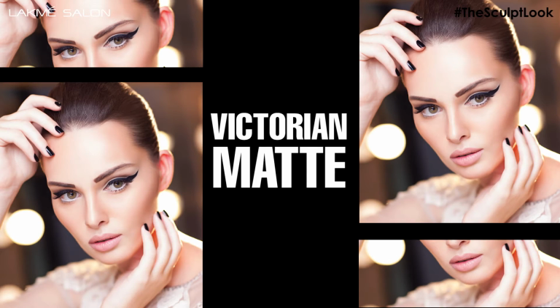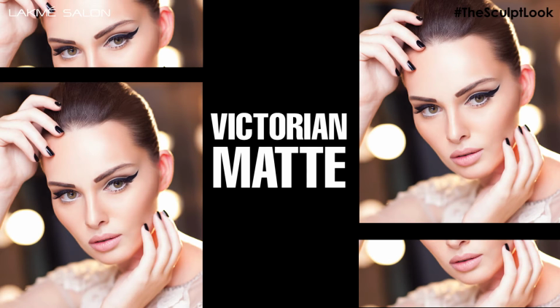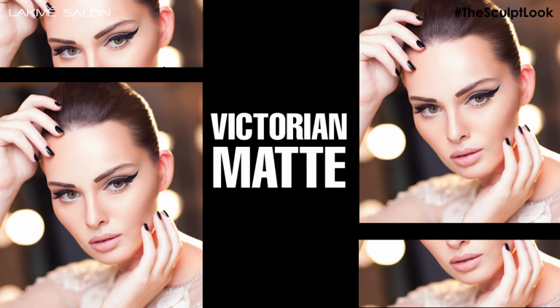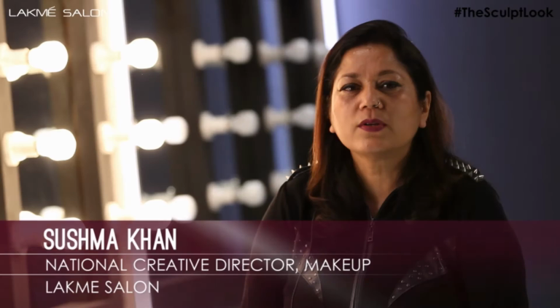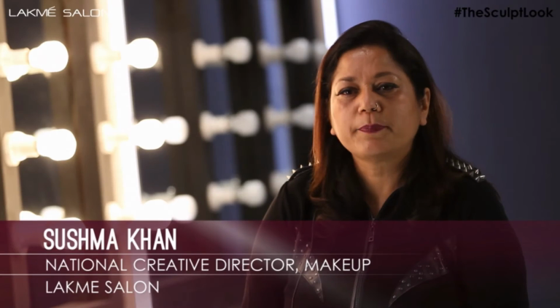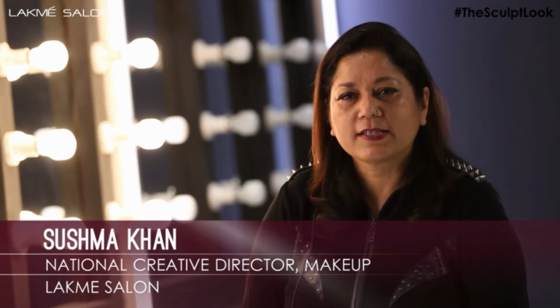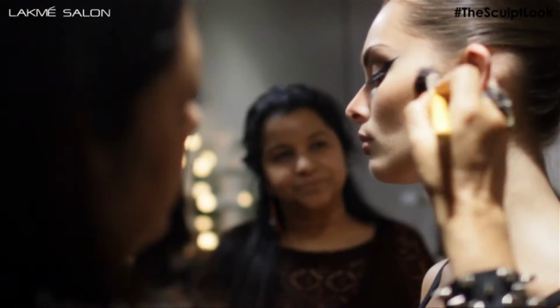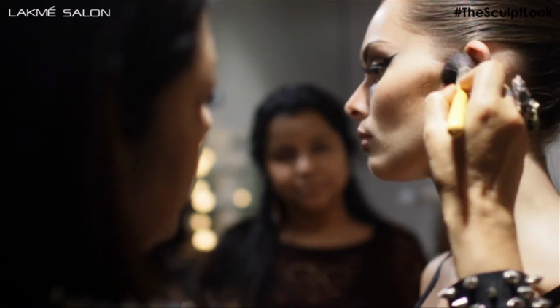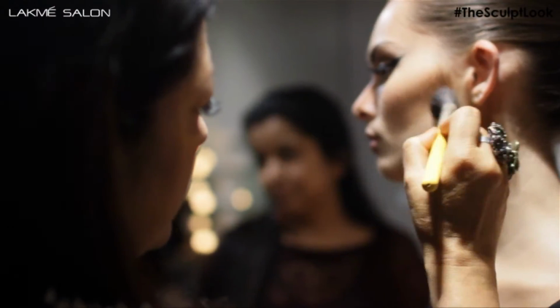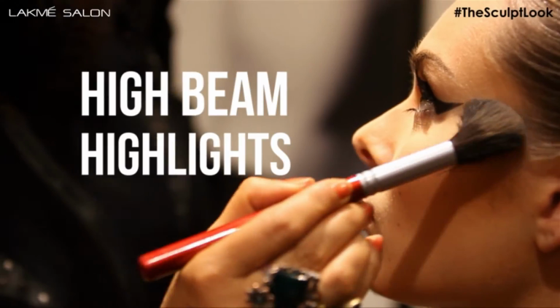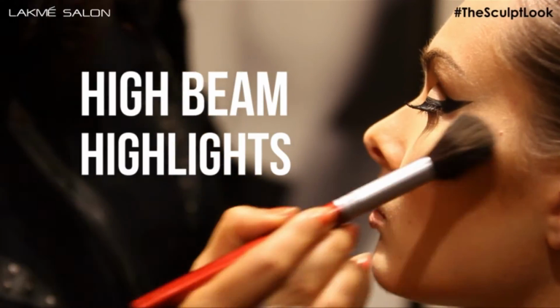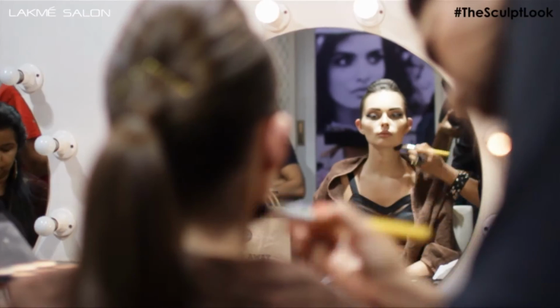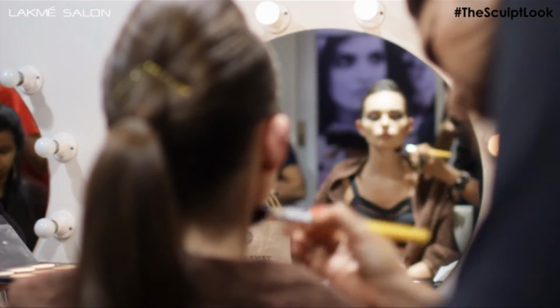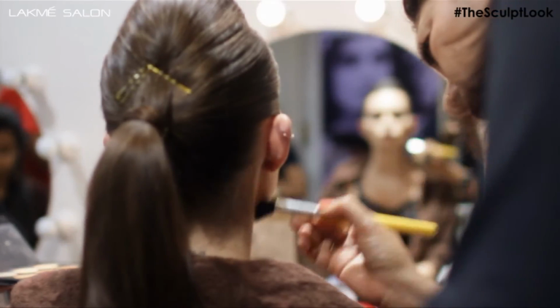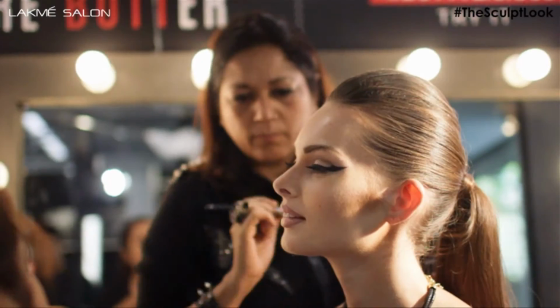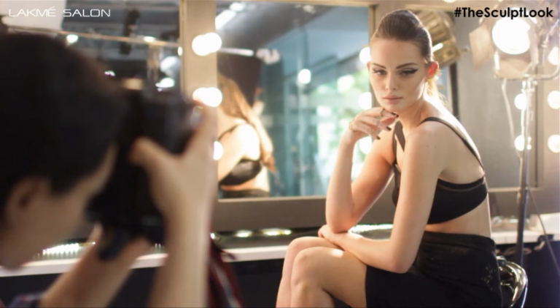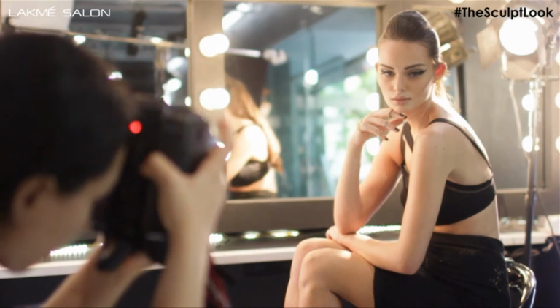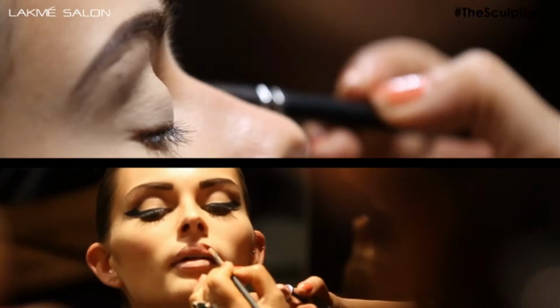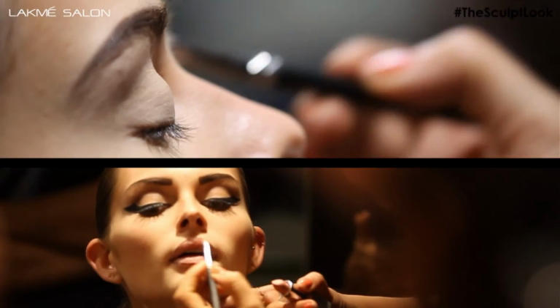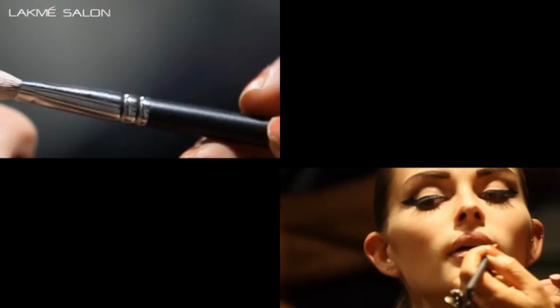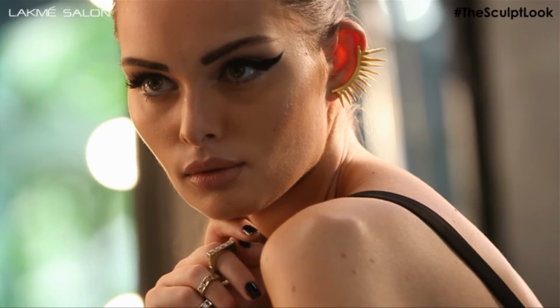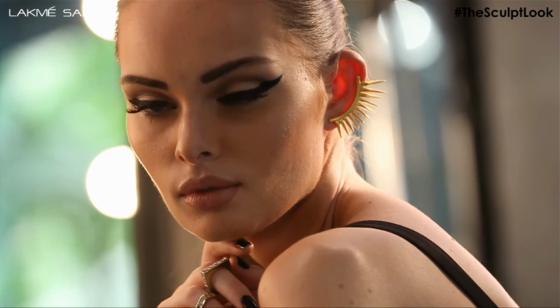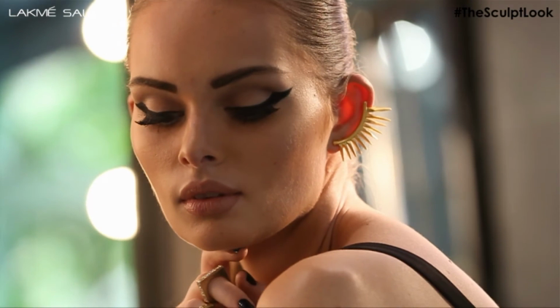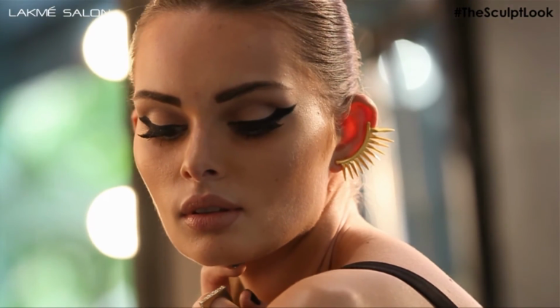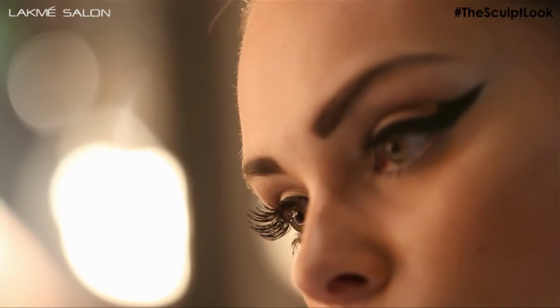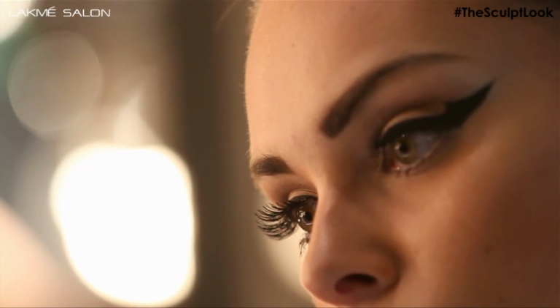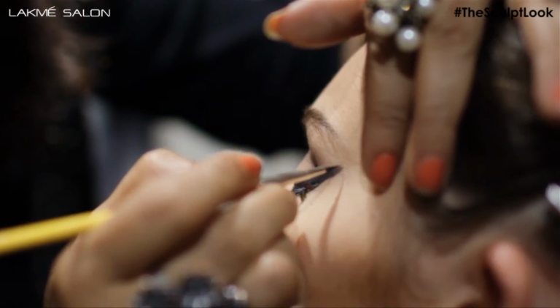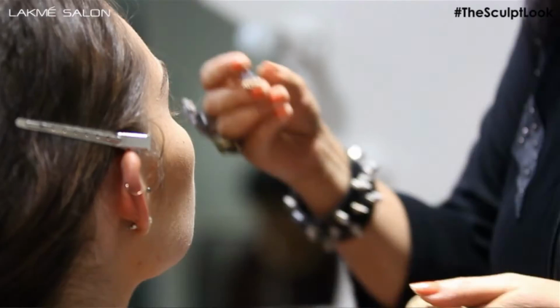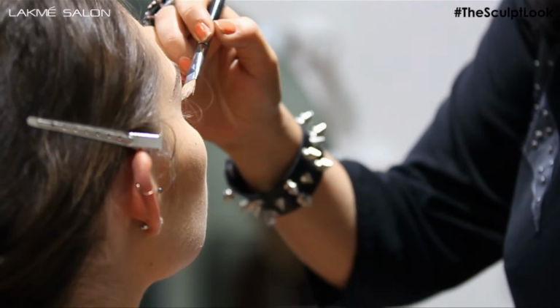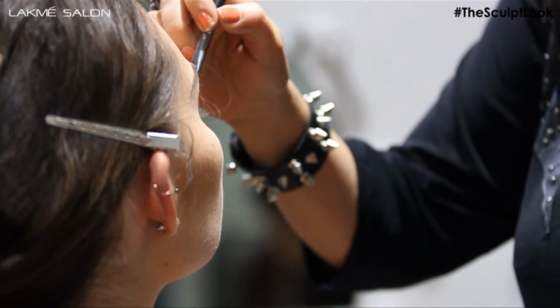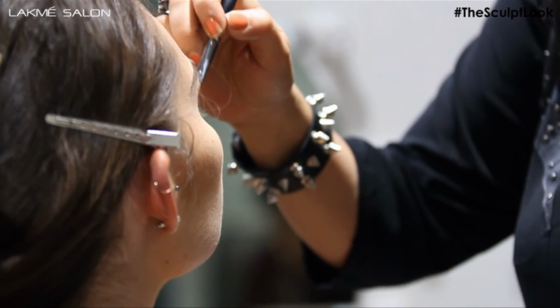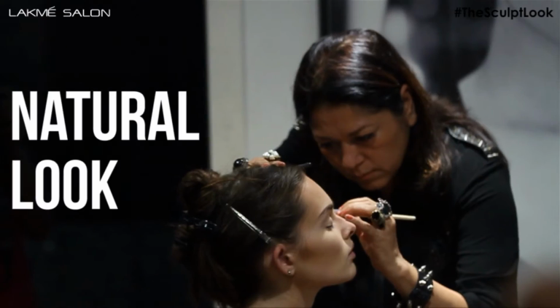The first makeup look is about a sculpted face. A lot of high beam highlighting and shading to give structure and finish to that particular look. It's very light, very muted — a very natural makeup look.